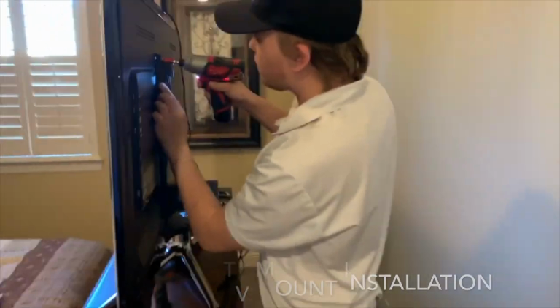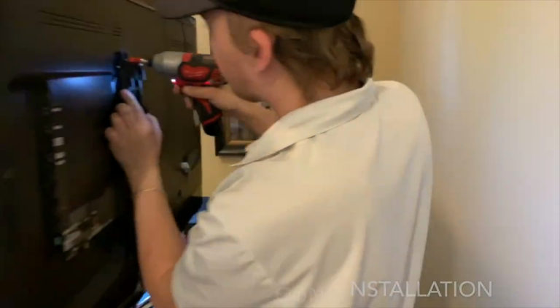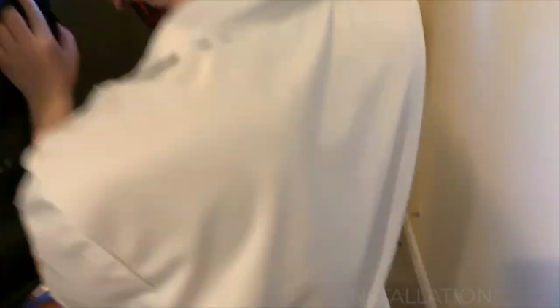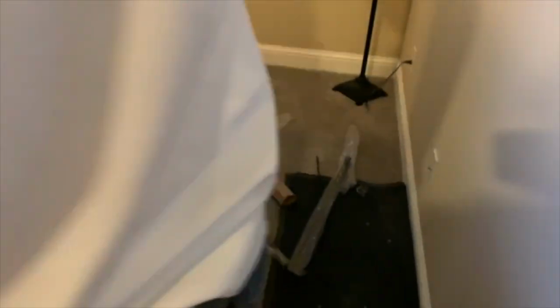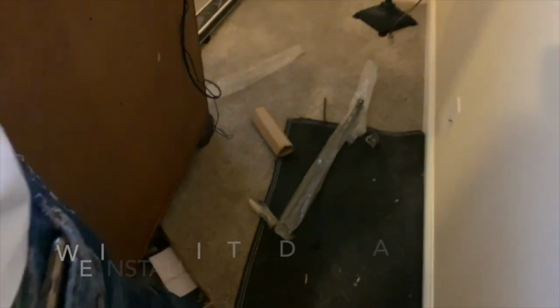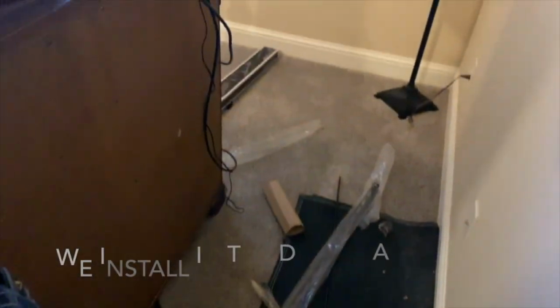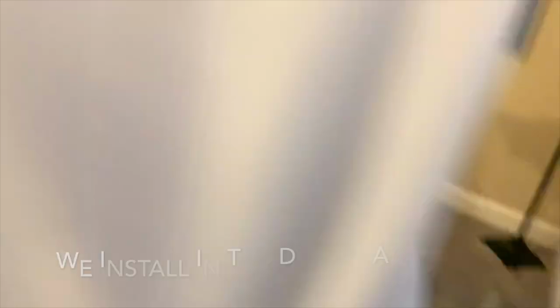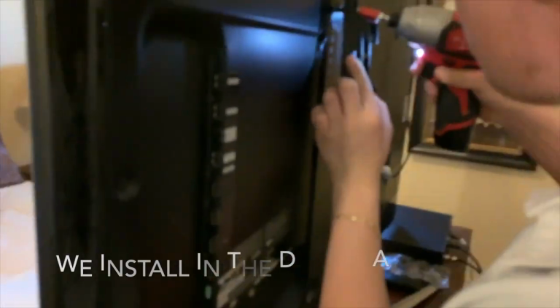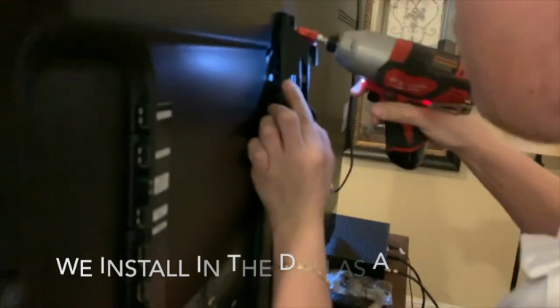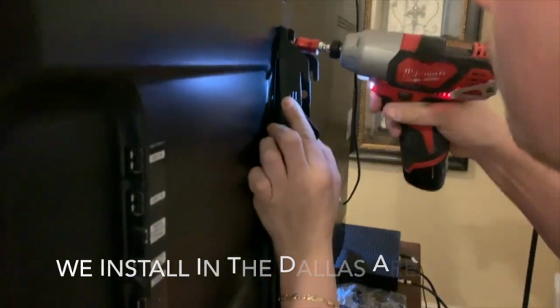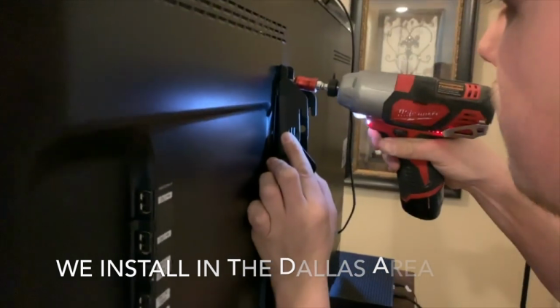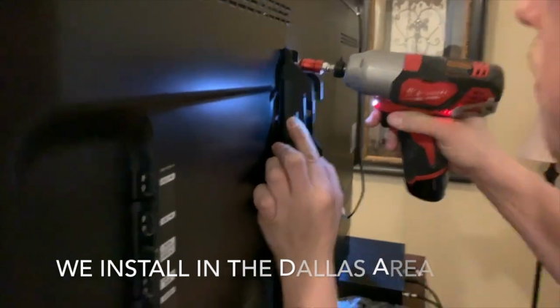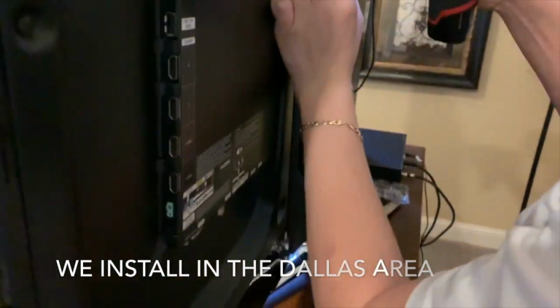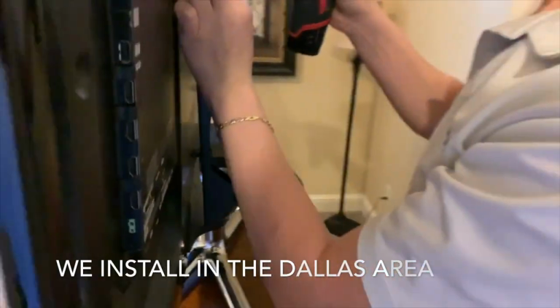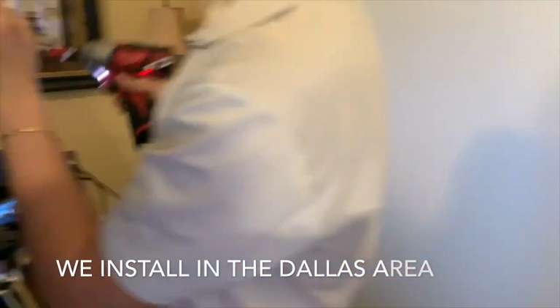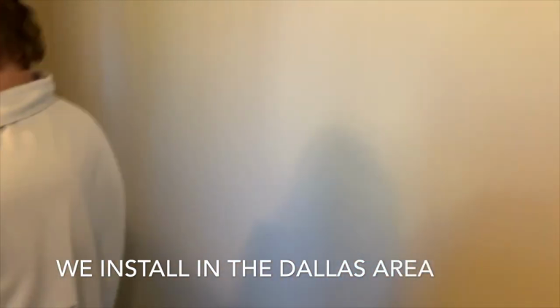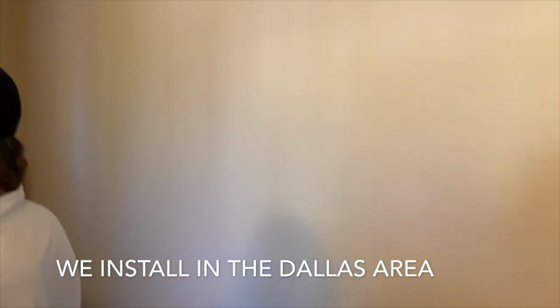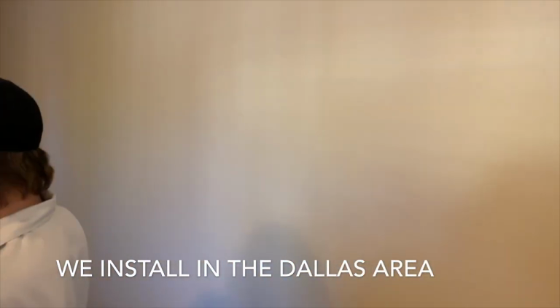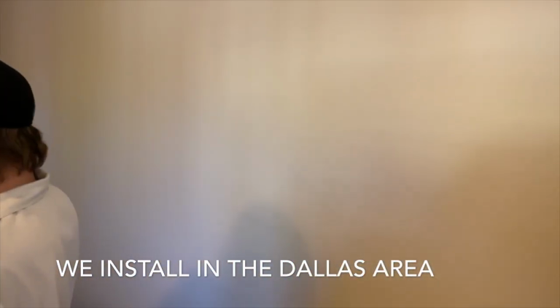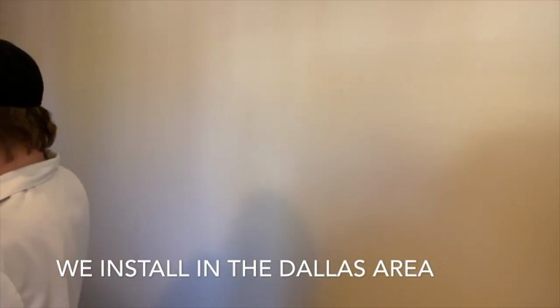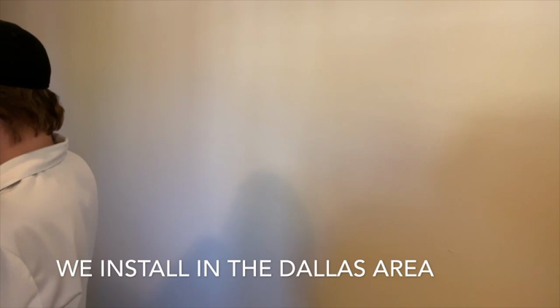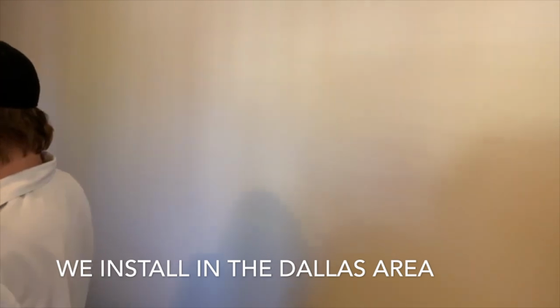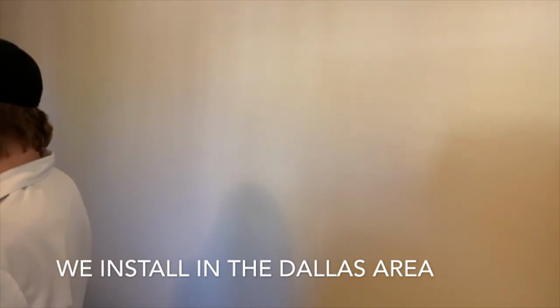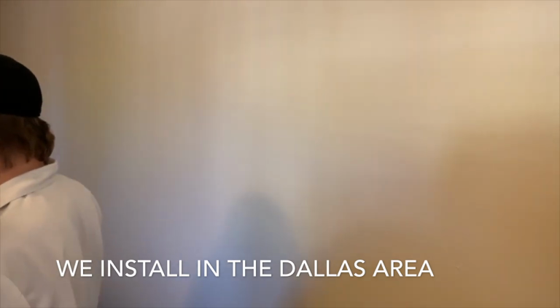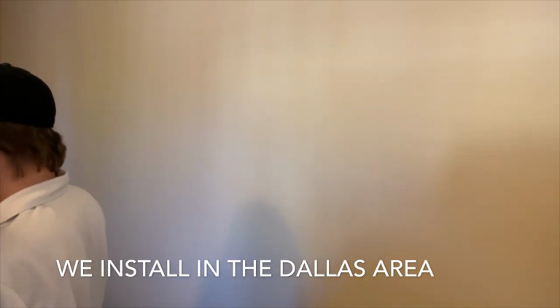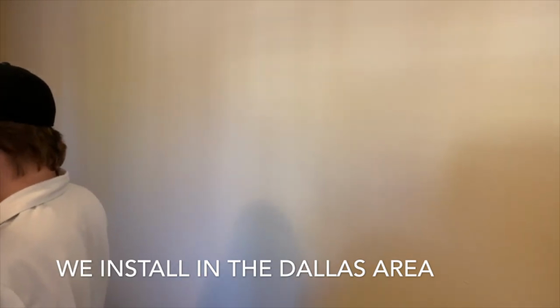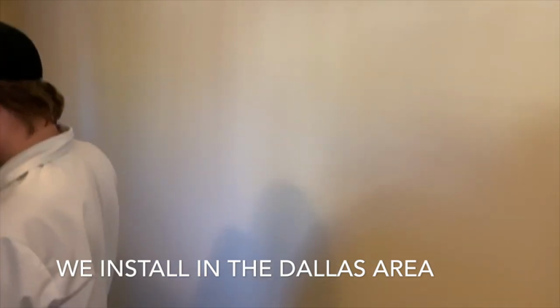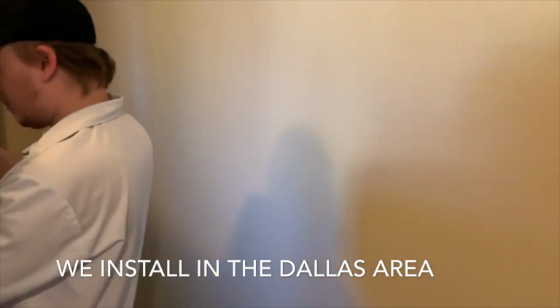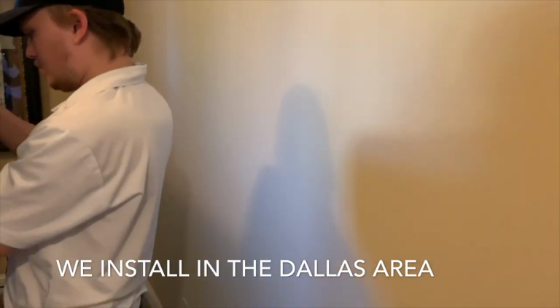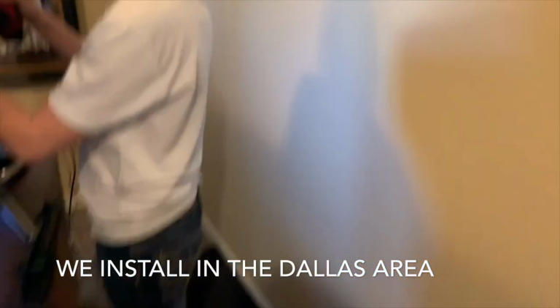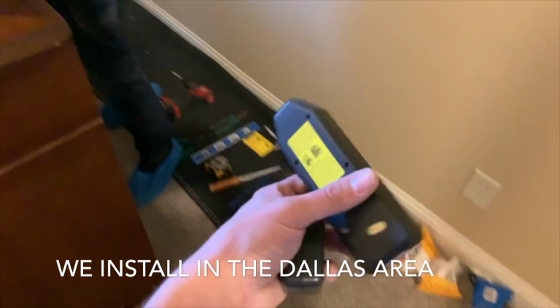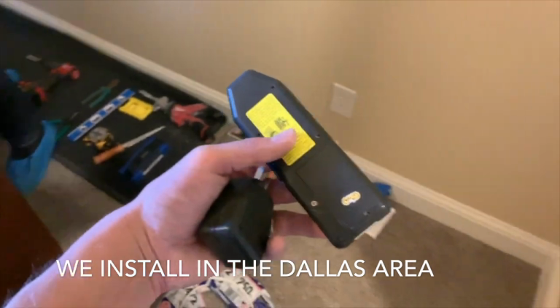Alright, so Grayson just got the mount out of the box, and we're going to put the arms on the back of the TV. Next, we're going to mount the bracket into the studs on the wall at 16-inch stud placement, and I'm about to go test this outlet.